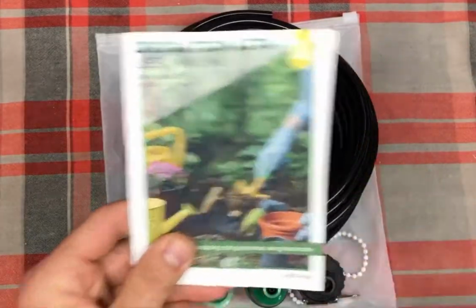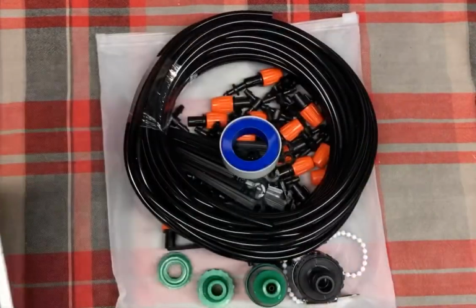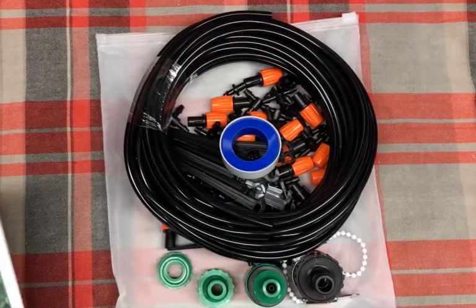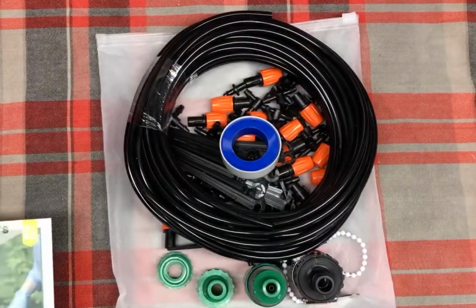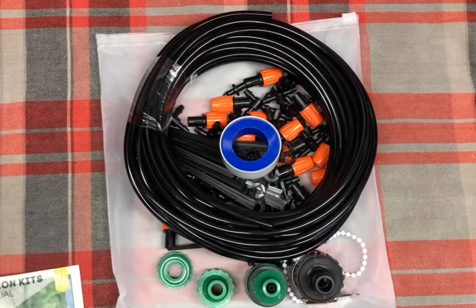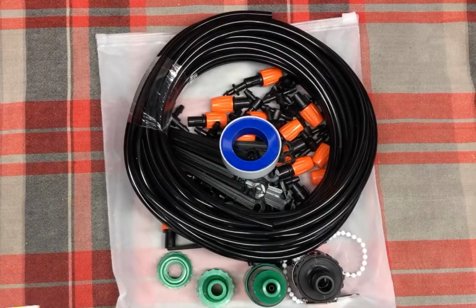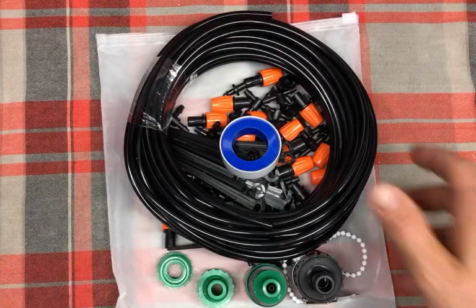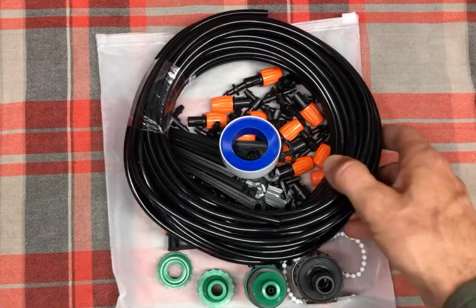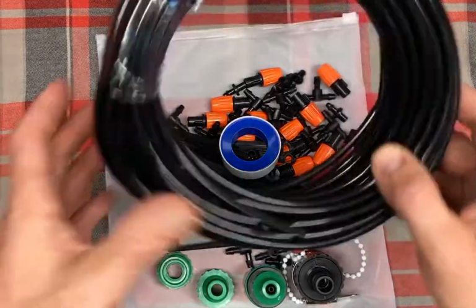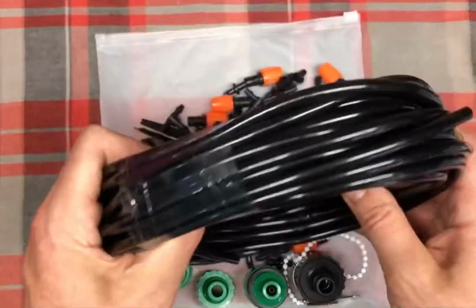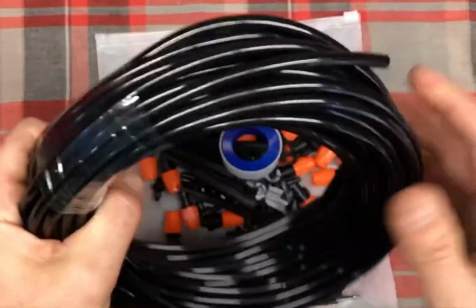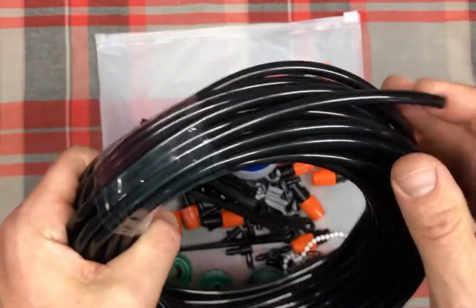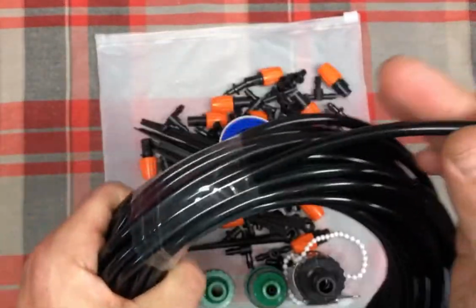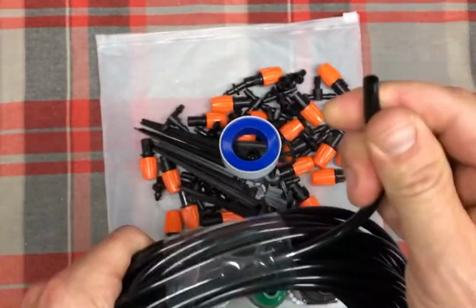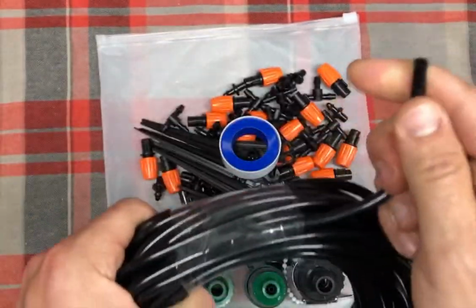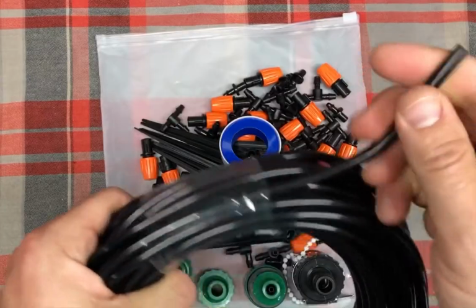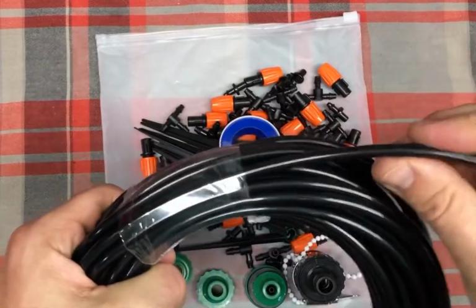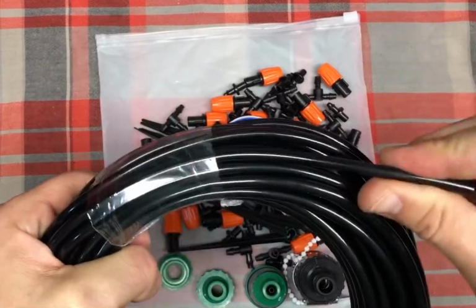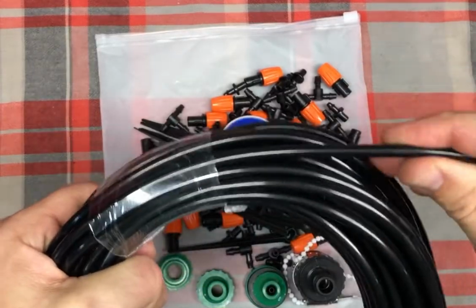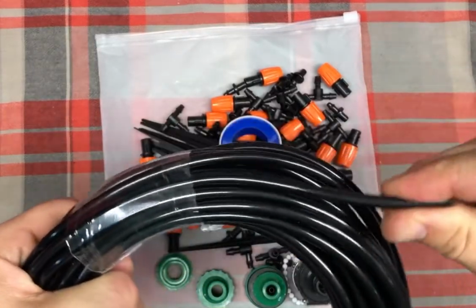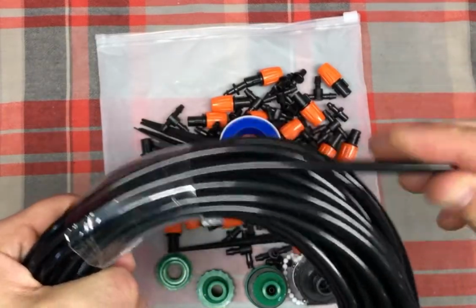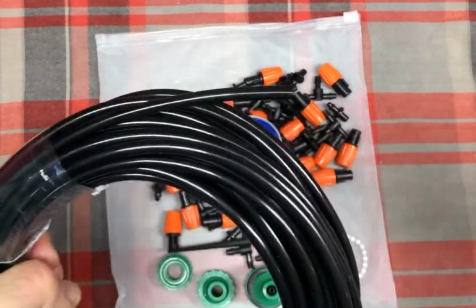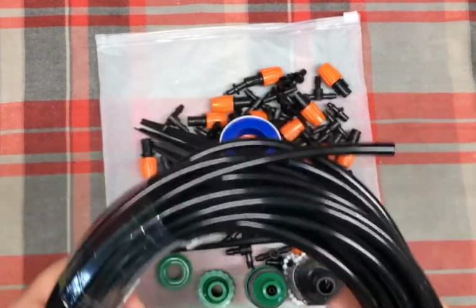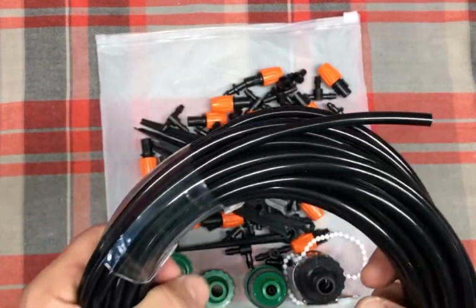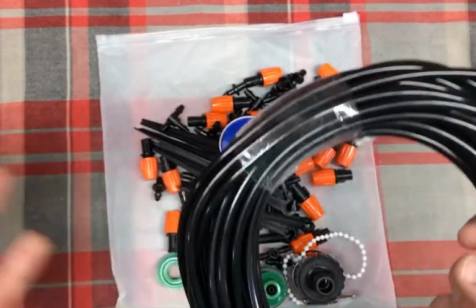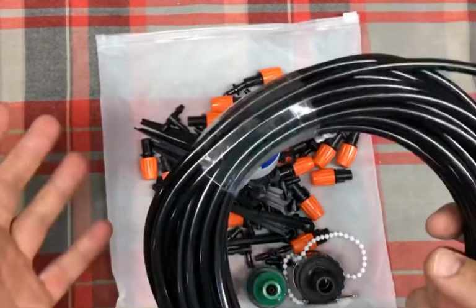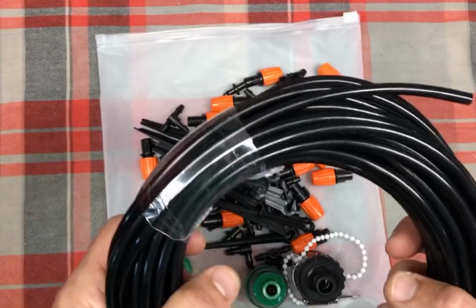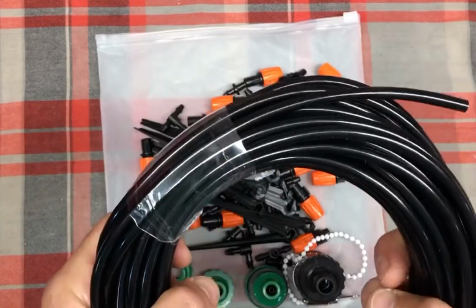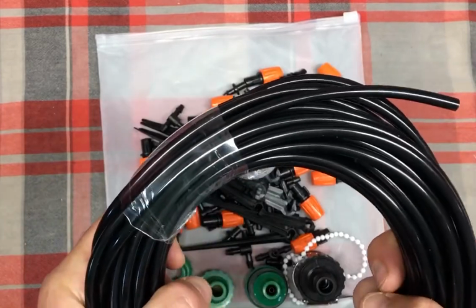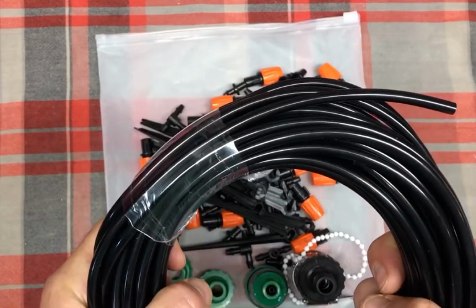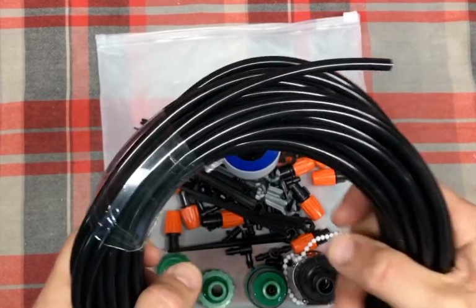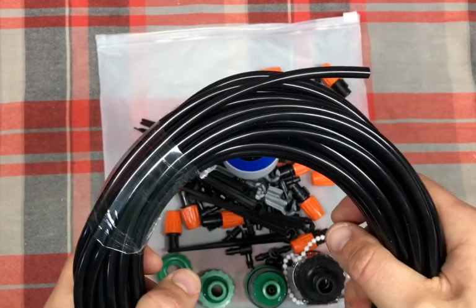Let's go ahead and actually look at what is included. Here's your 50 feet of that quarter inch blank distribution hose. This is what the water is going to run through, and then you branch off with these different connections to the different misters or sprays.